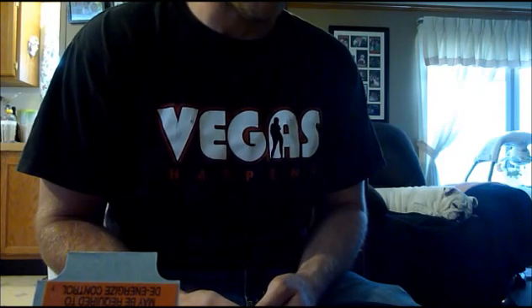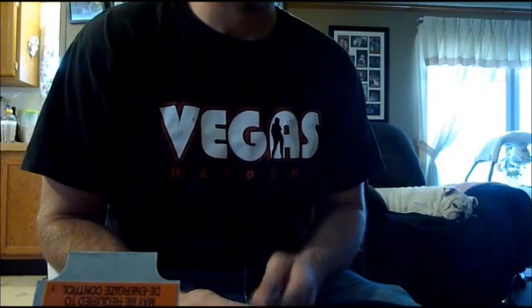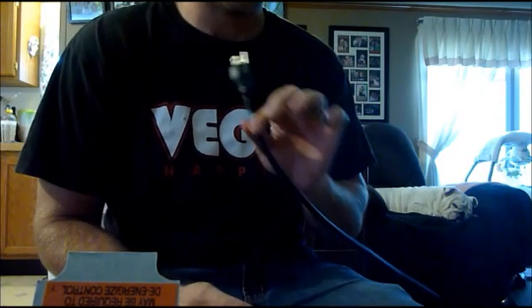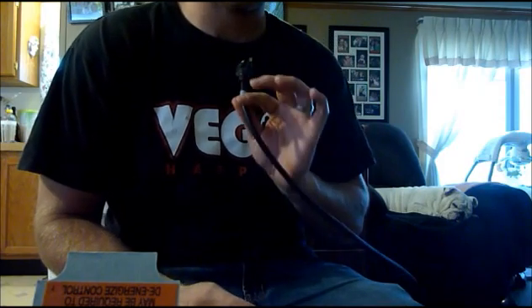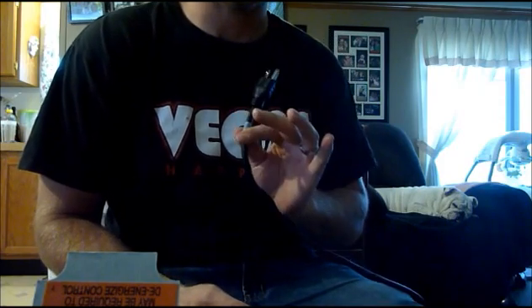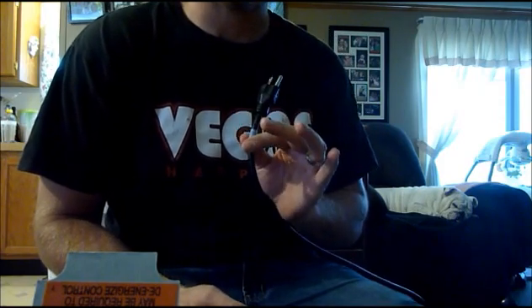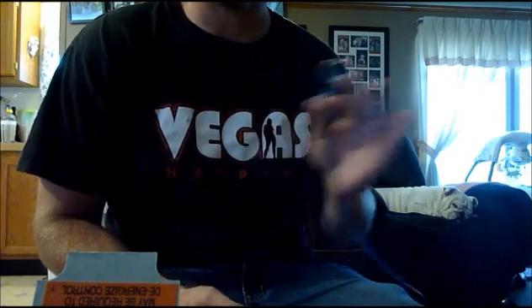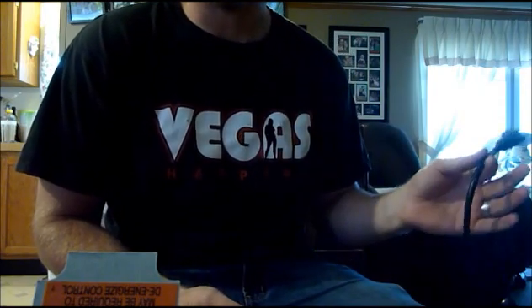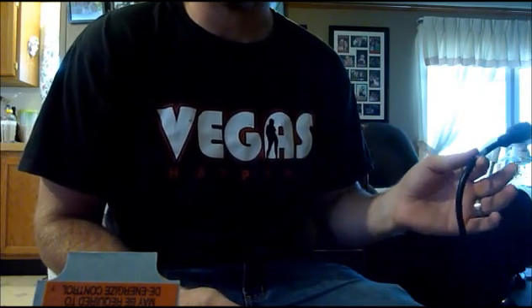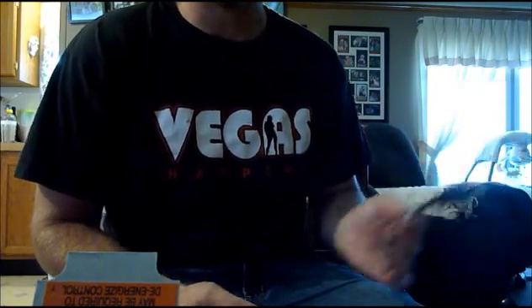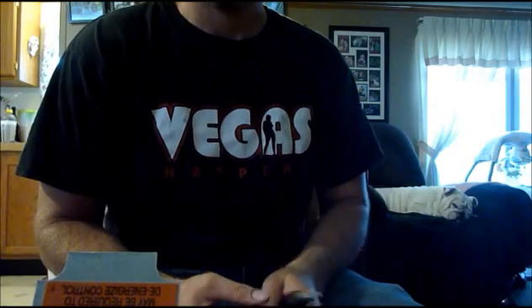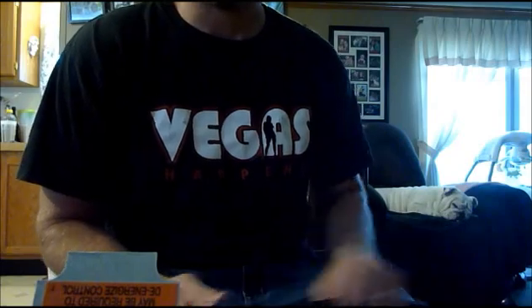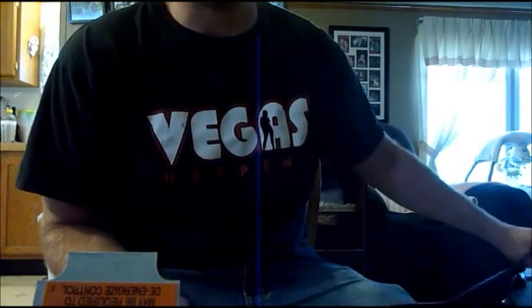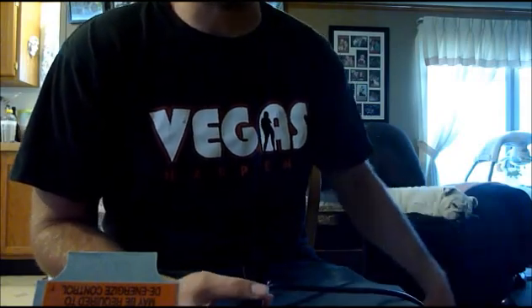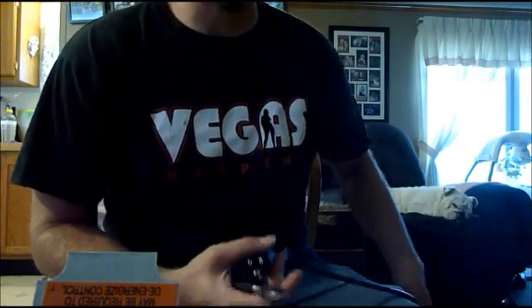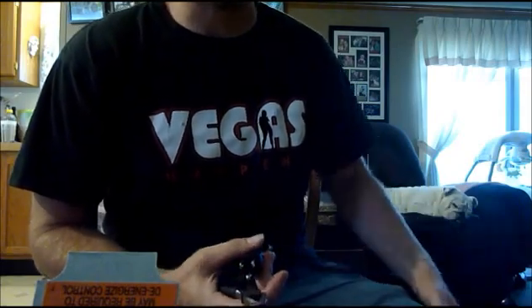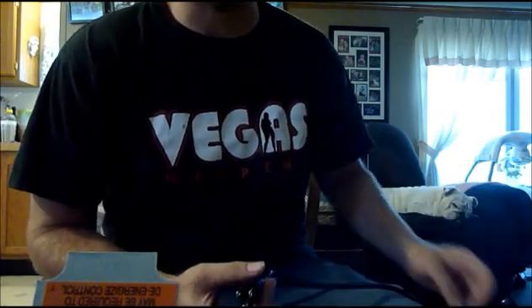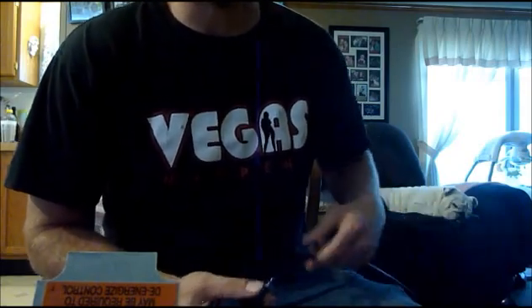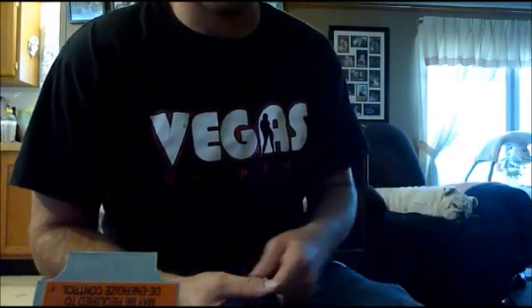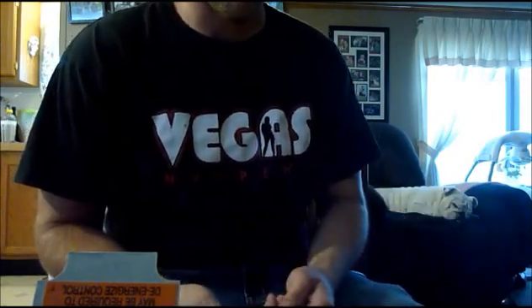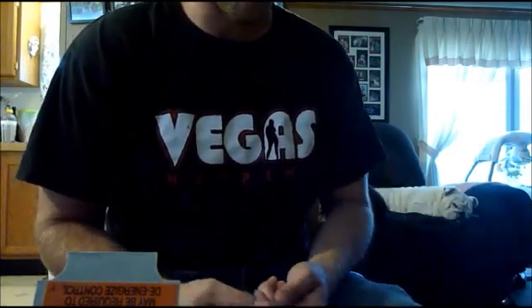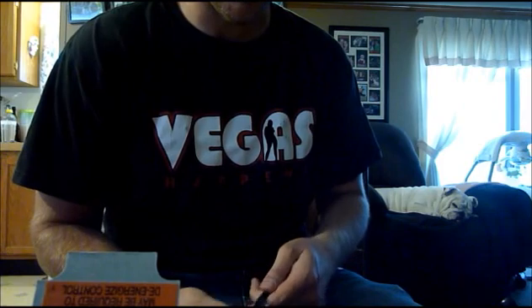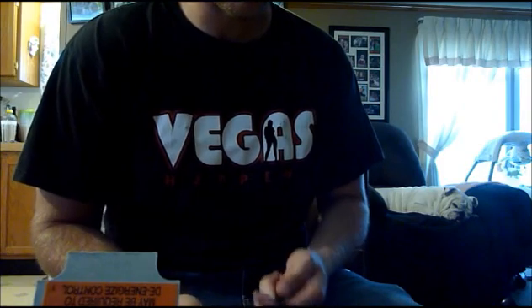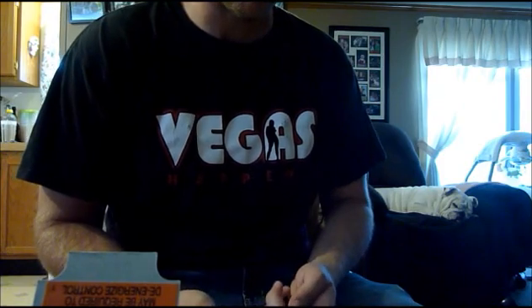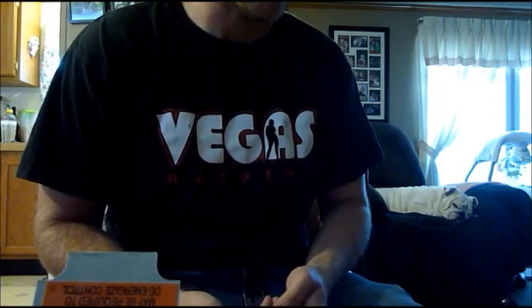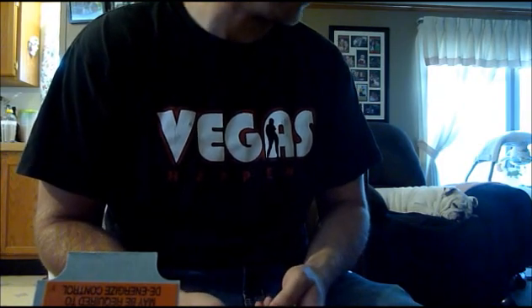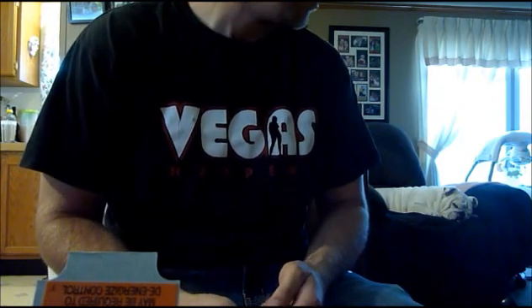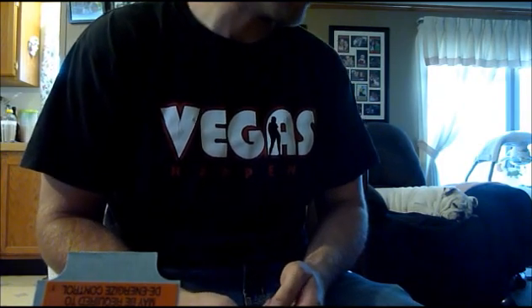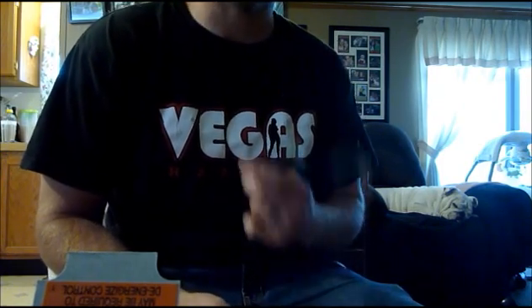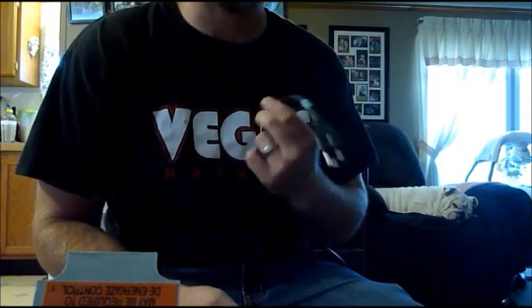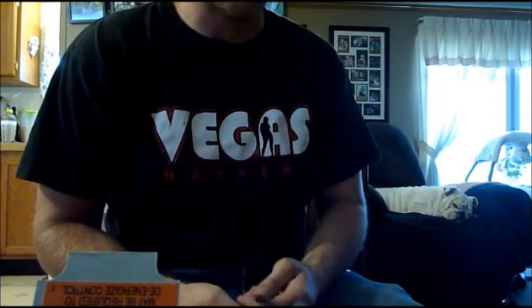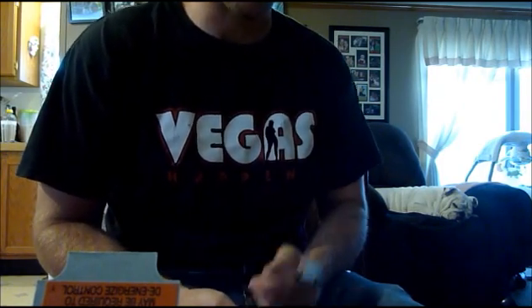I suggest using two extension cords because if you cut the cable on the freezer, it's not permanent — you can switch it back — but you don't want wire nuts showing and all that, especially if you've got kids, animals, things like that. So do yourself a favor, just get two cheap extension cords.